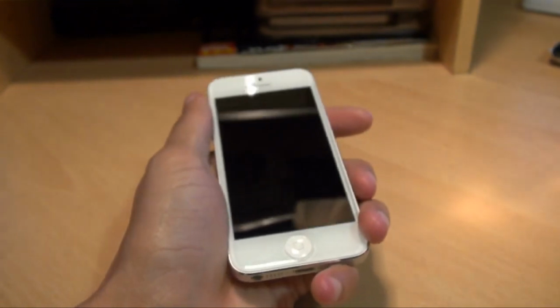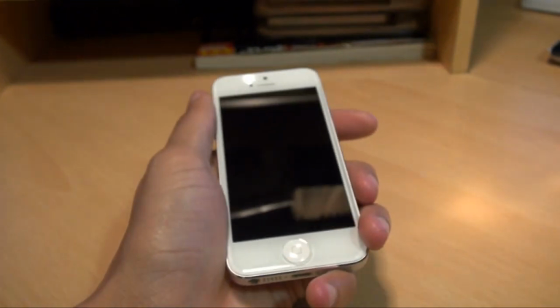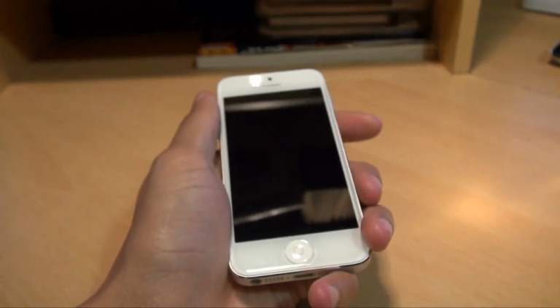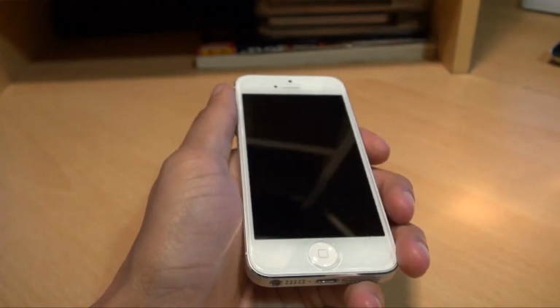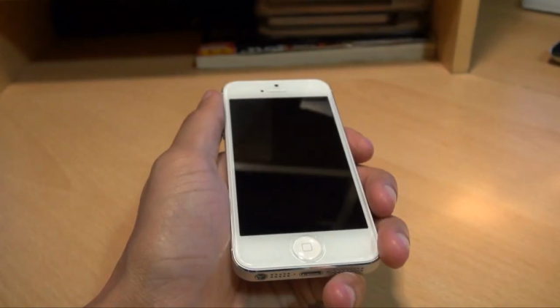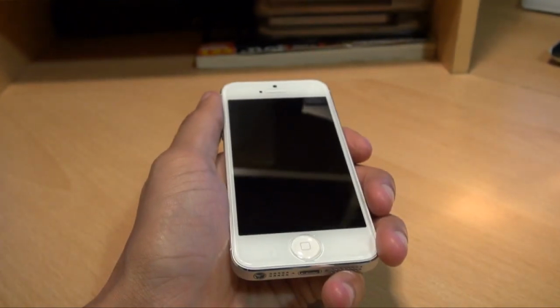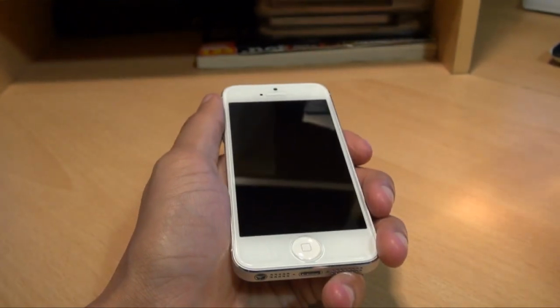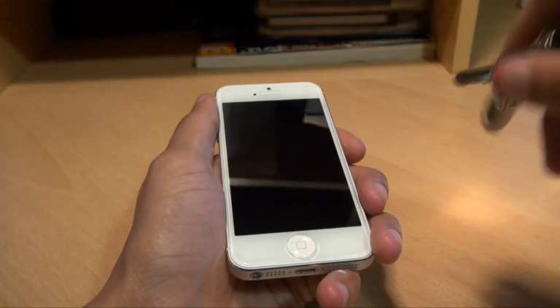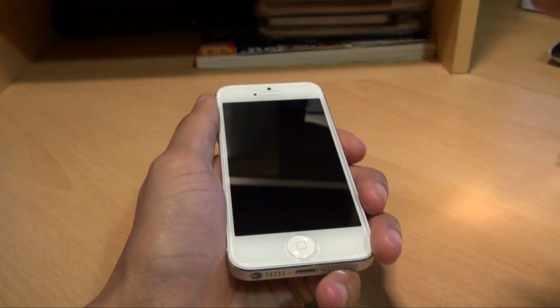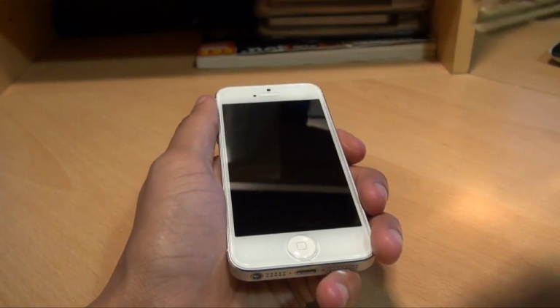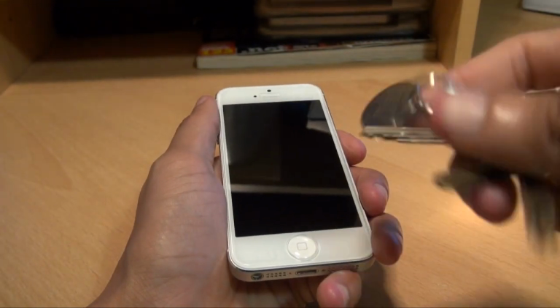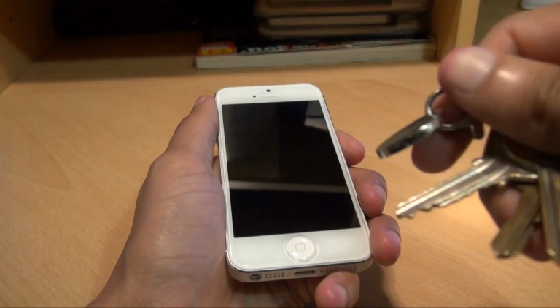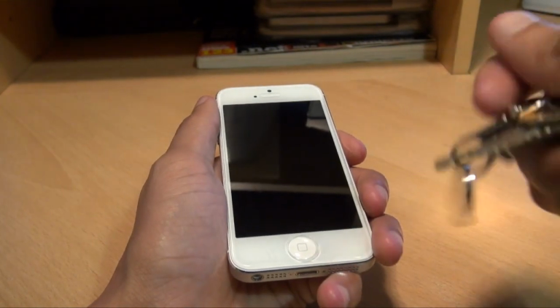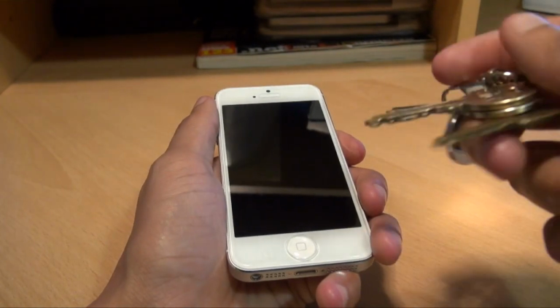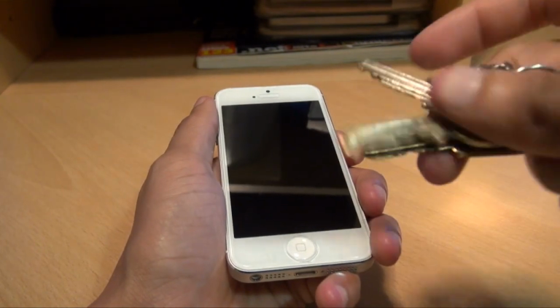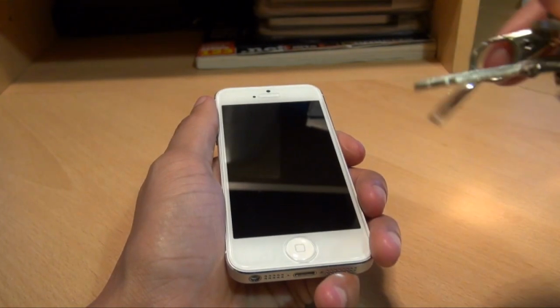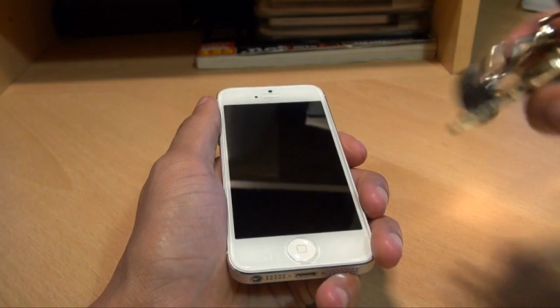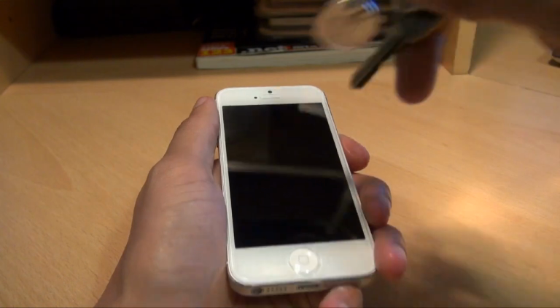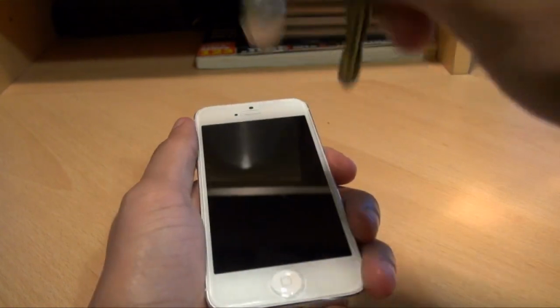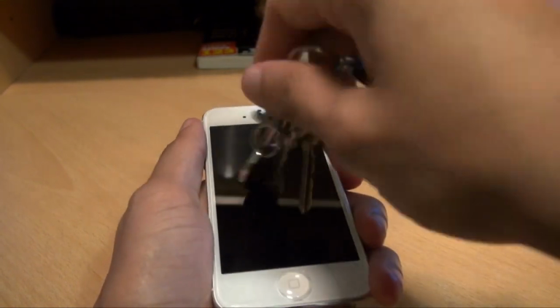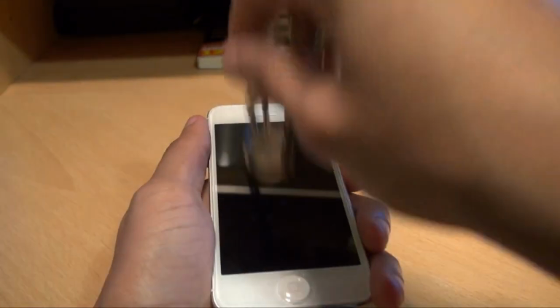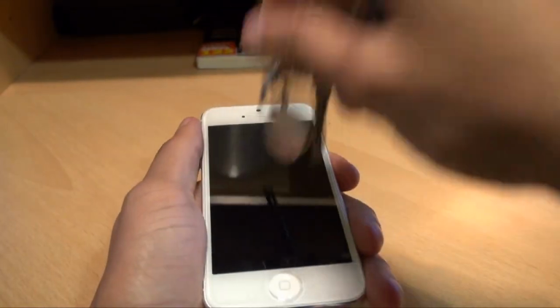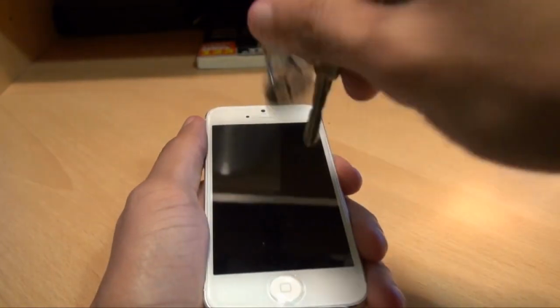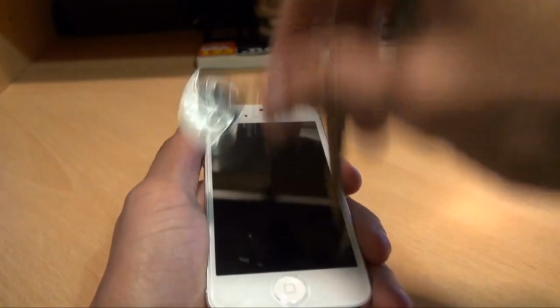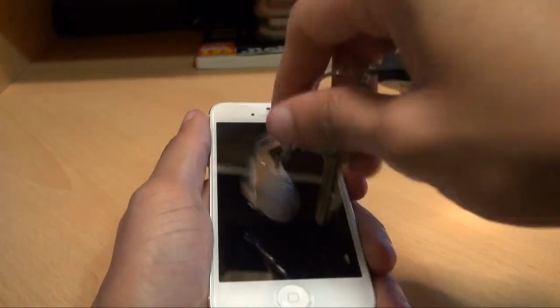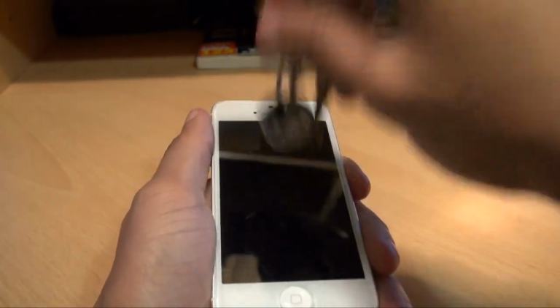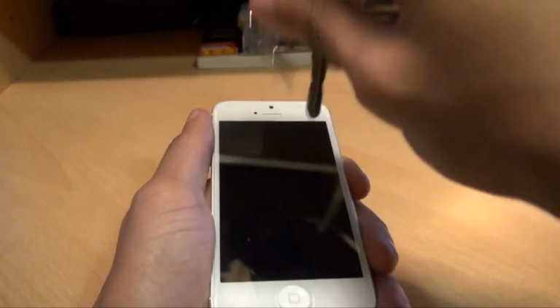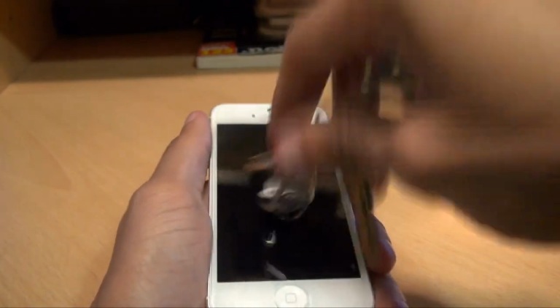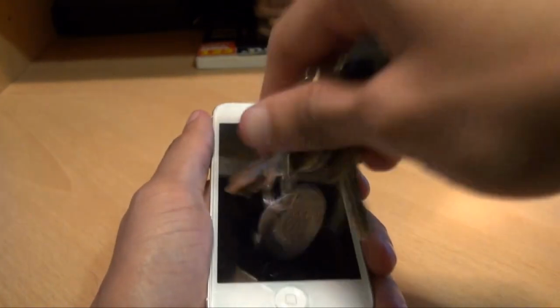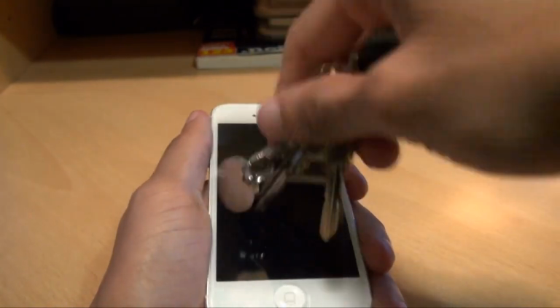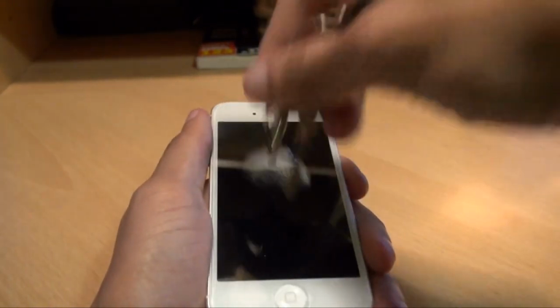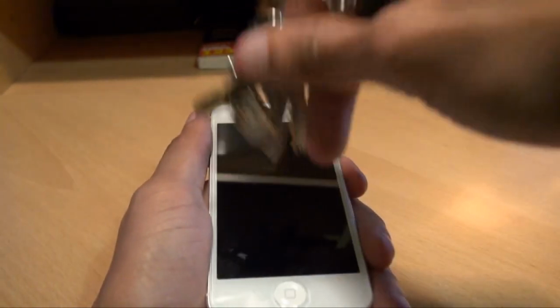I'm going to hit it with the average things like you'd have in your pocket — I've got keys here — so let's see if it does anything at all.